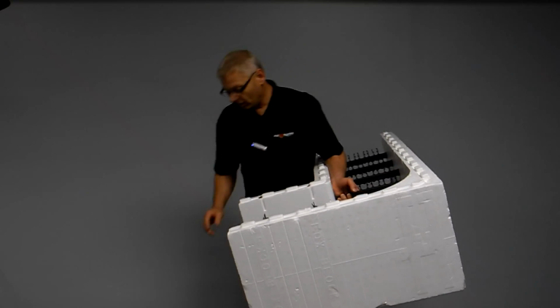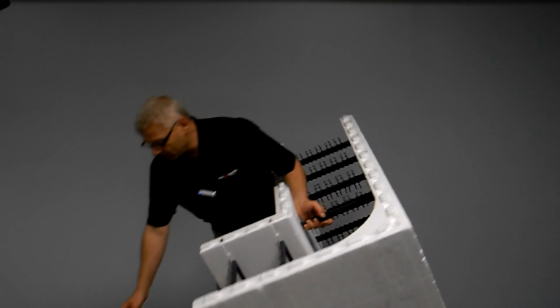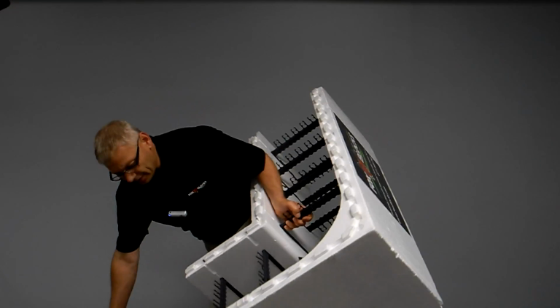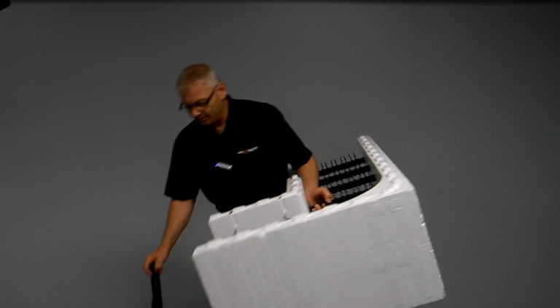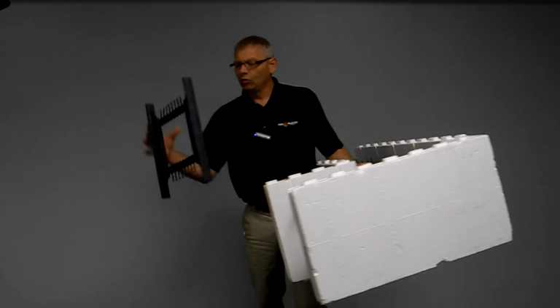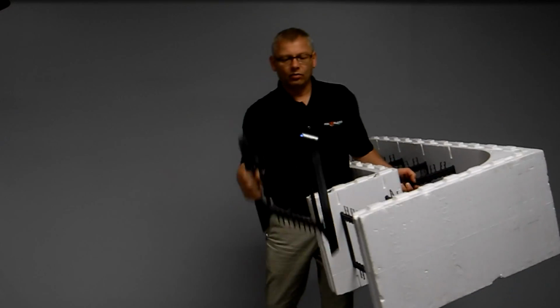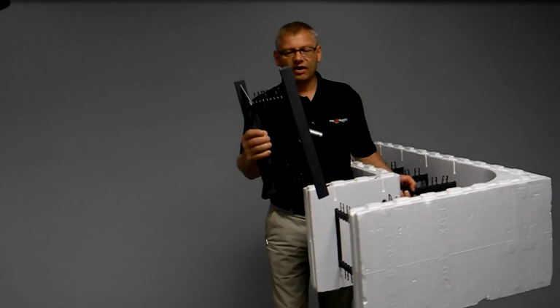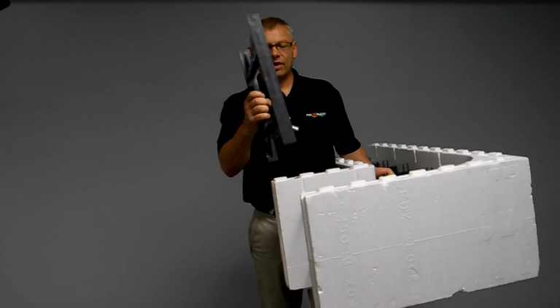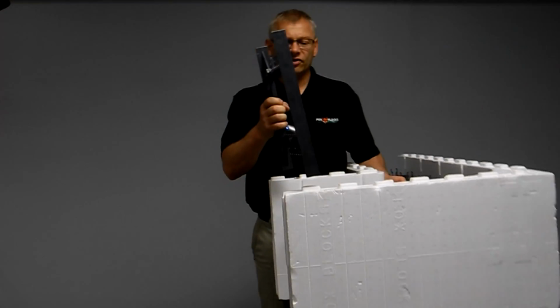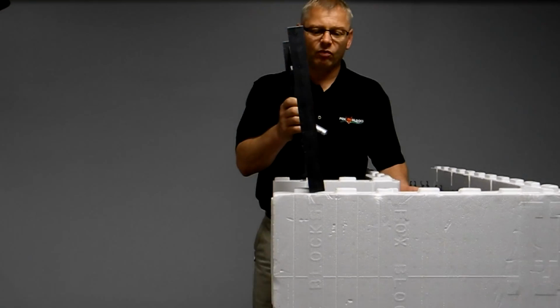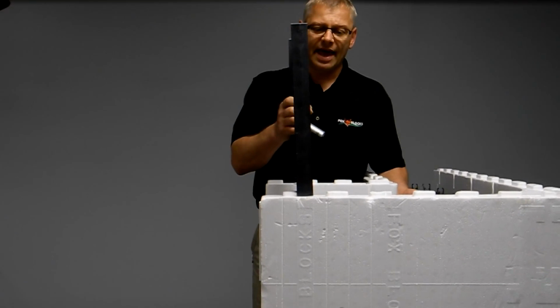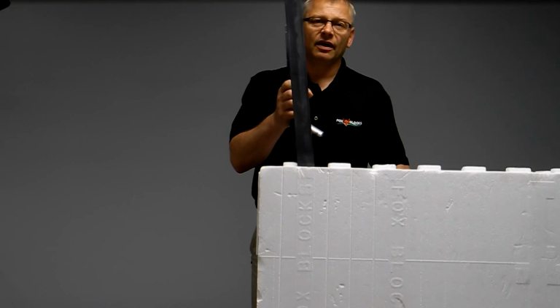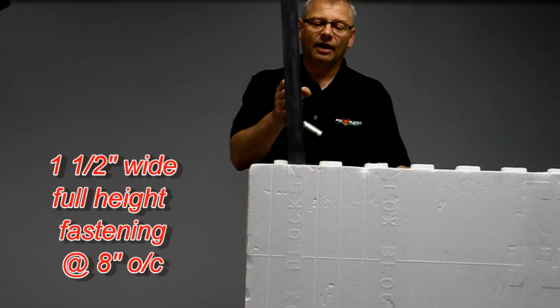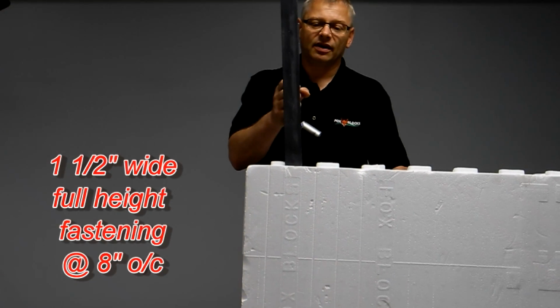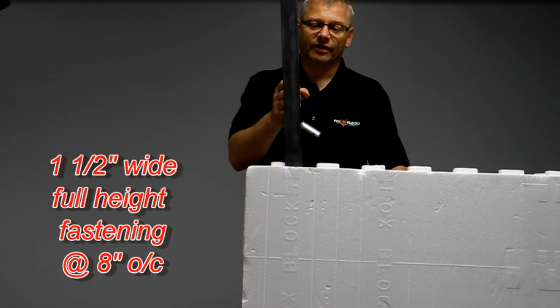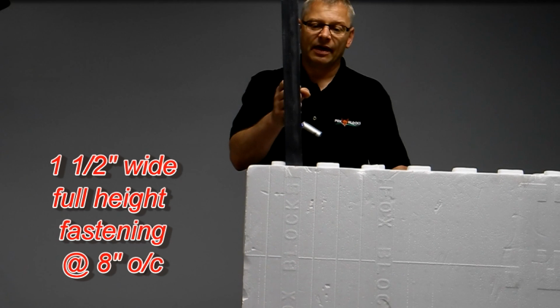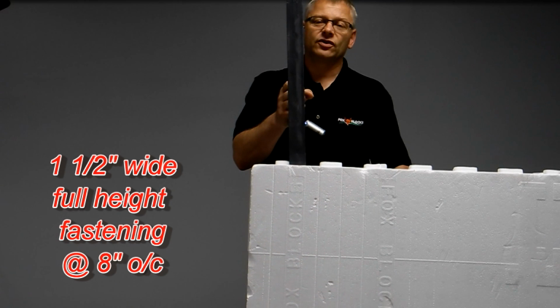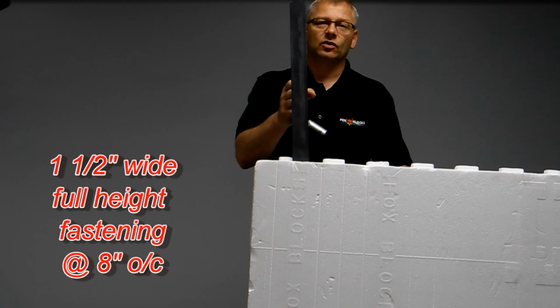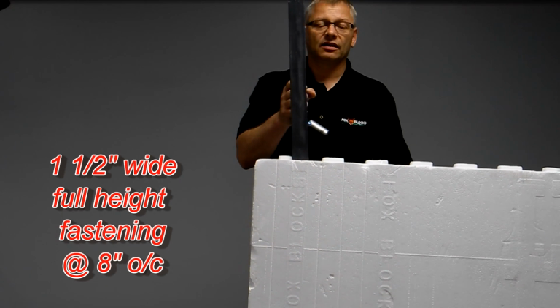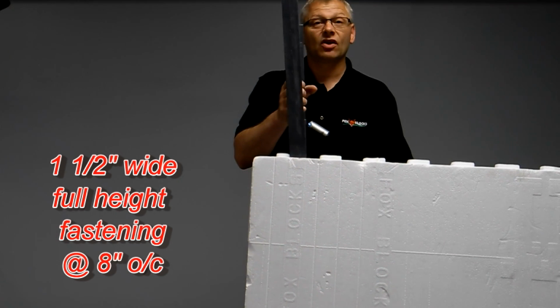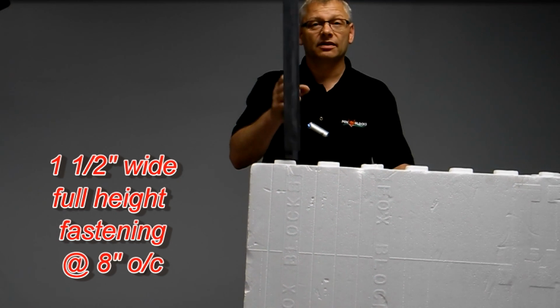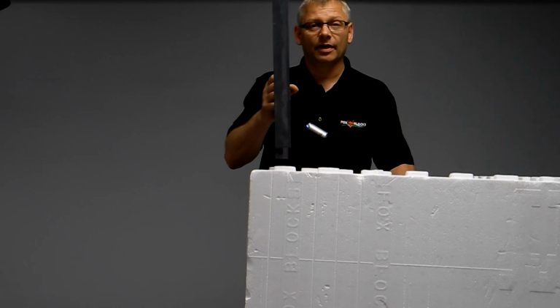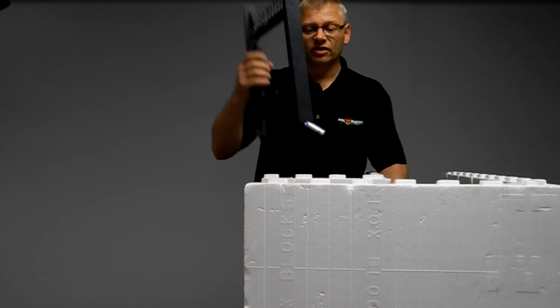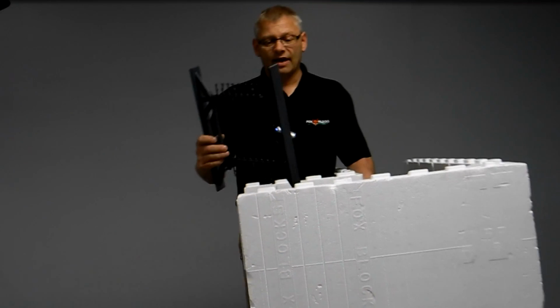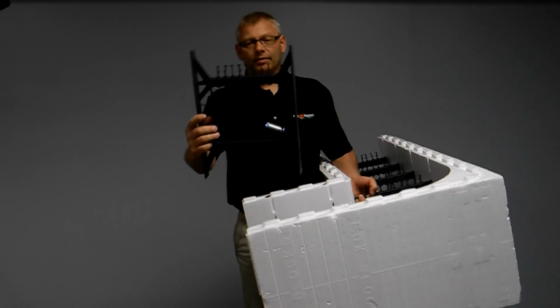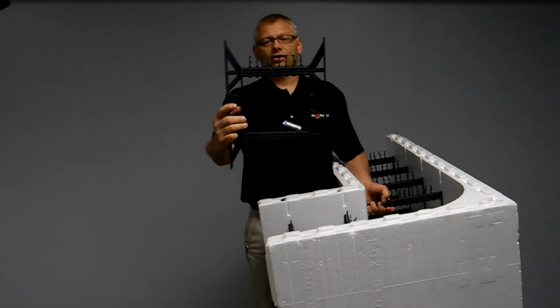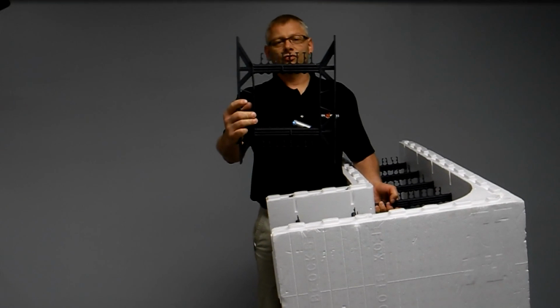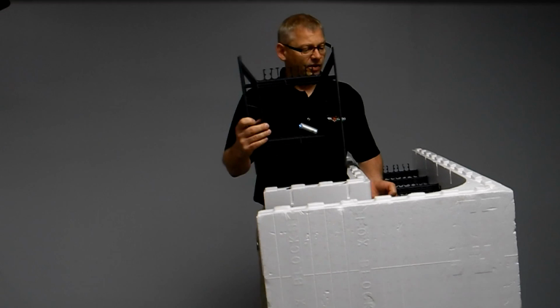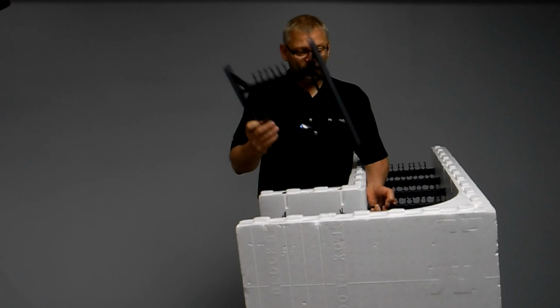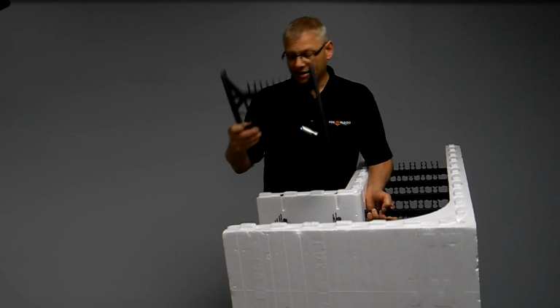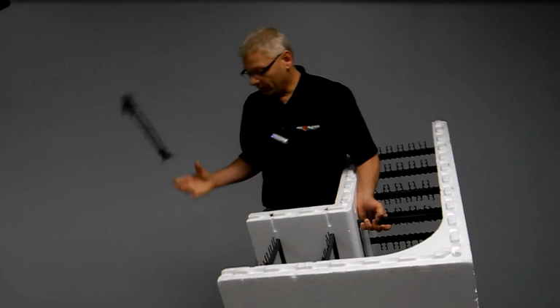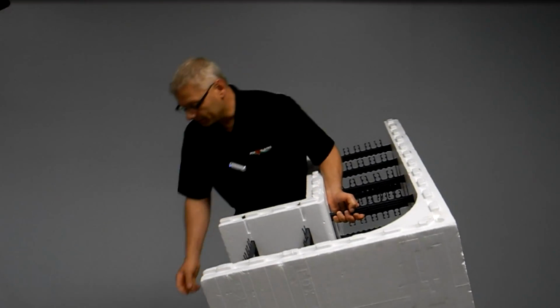We also did a few other things. With our tie, we went a full inch and a half wide and had them touch each other. That gives you continuous faceting, but it stops any settlement — so you don't have settlement. You've got really good rebar placement, and that really helps.